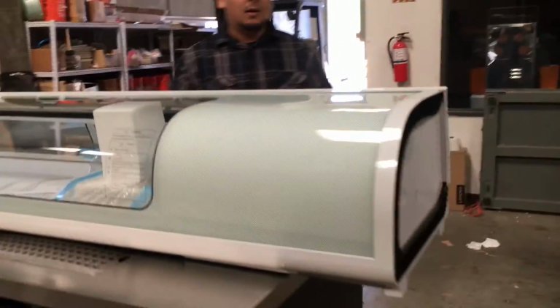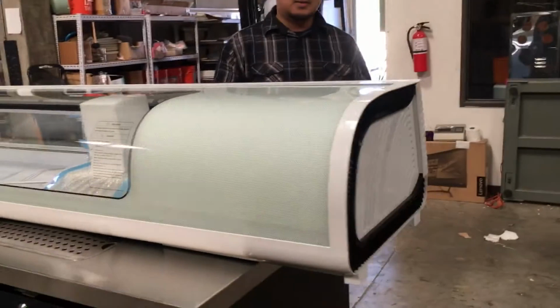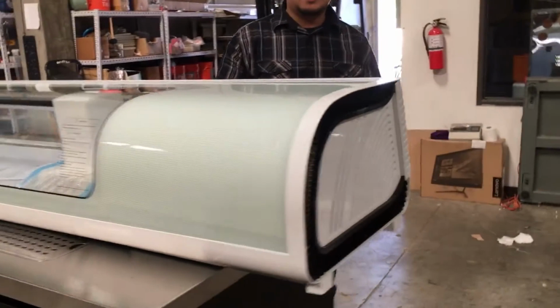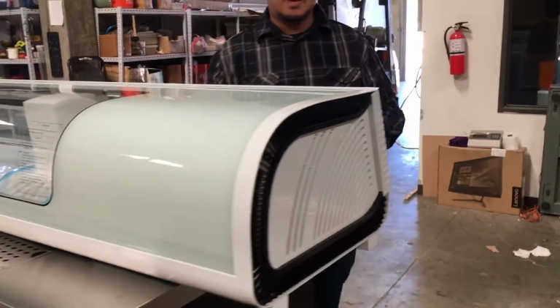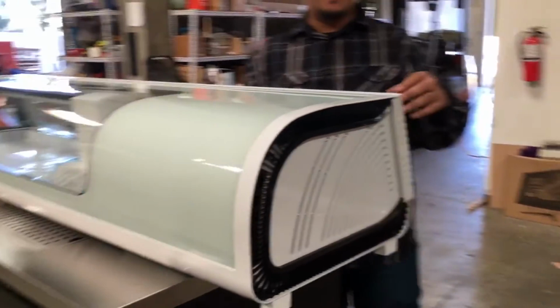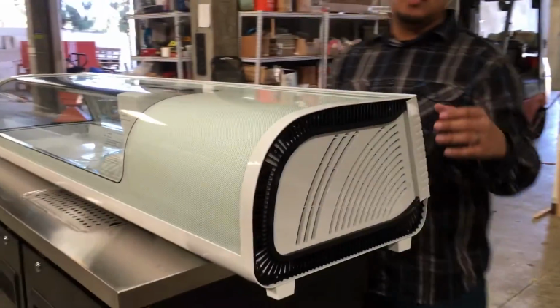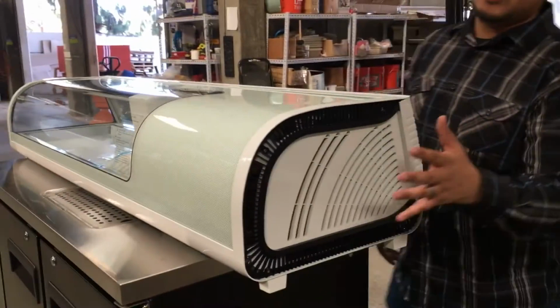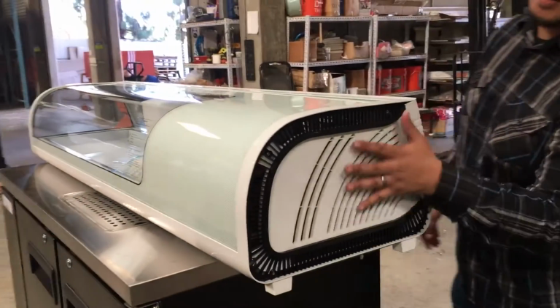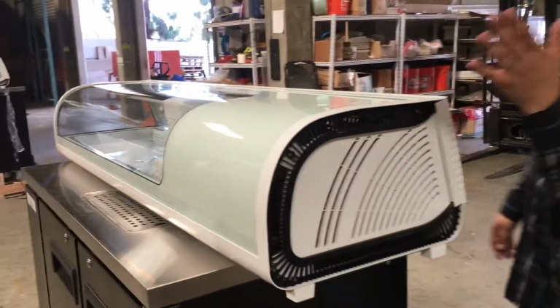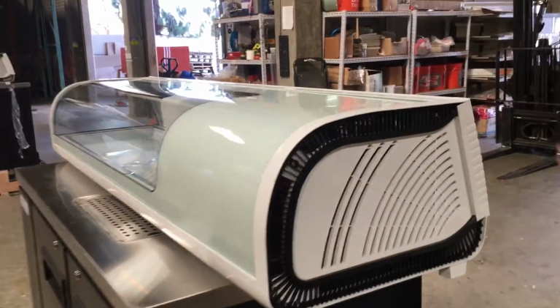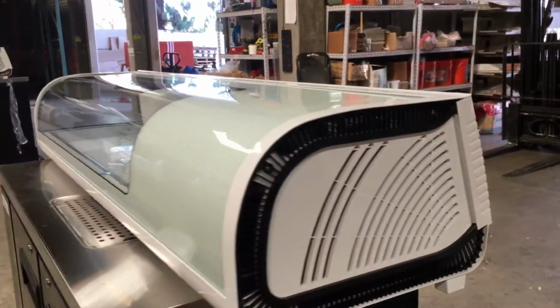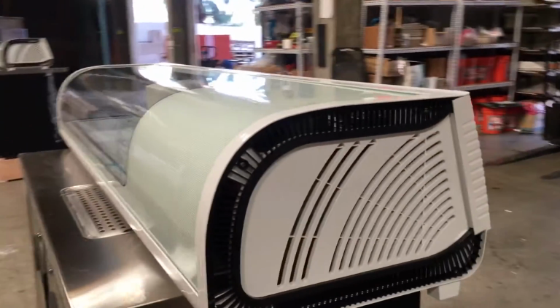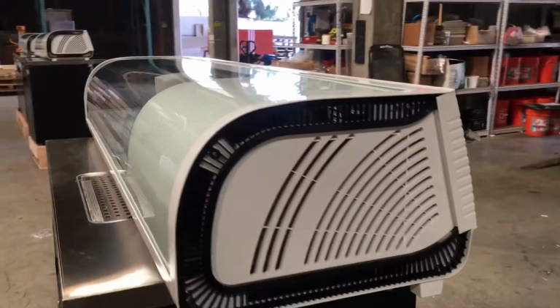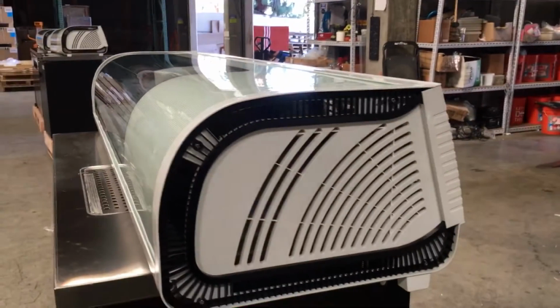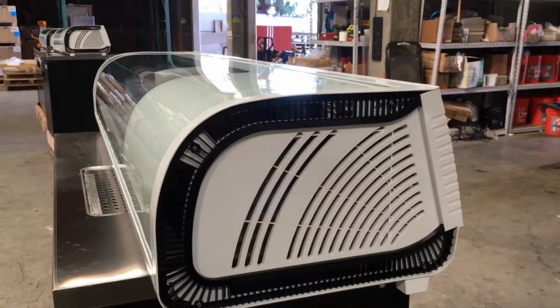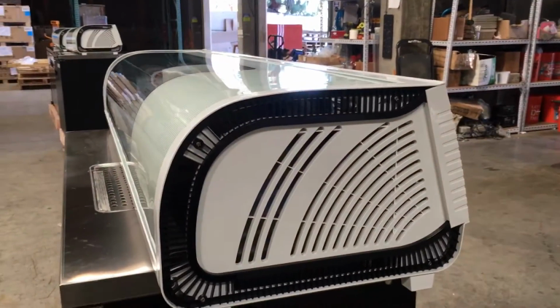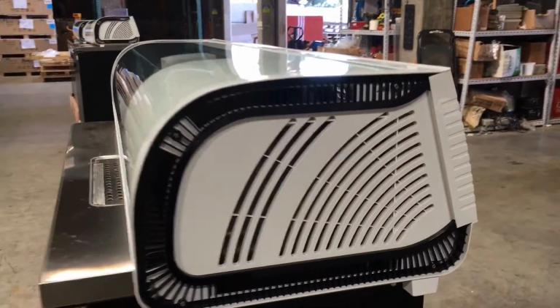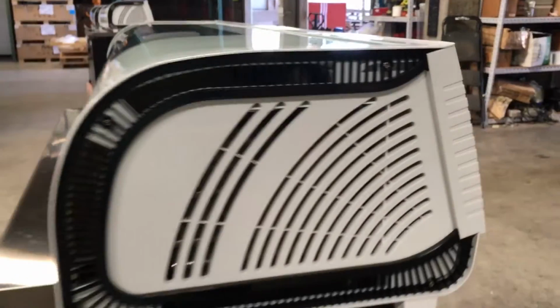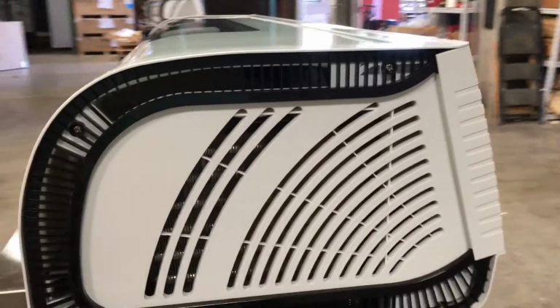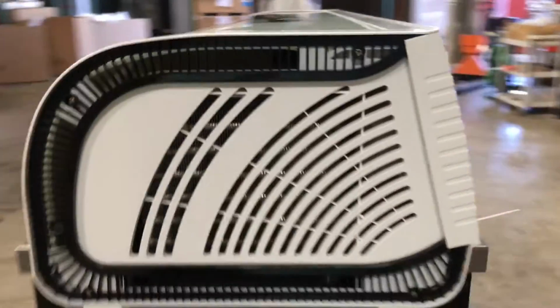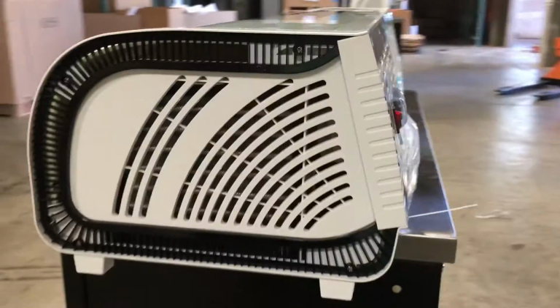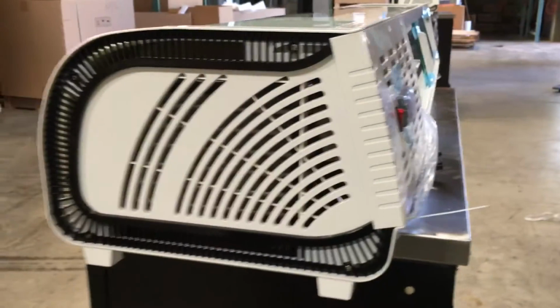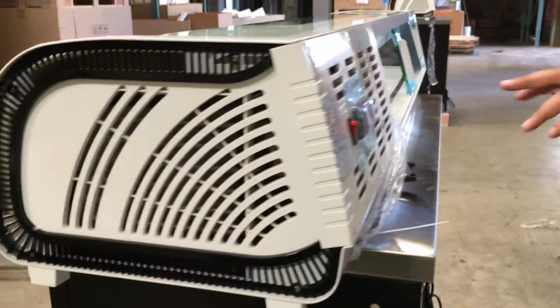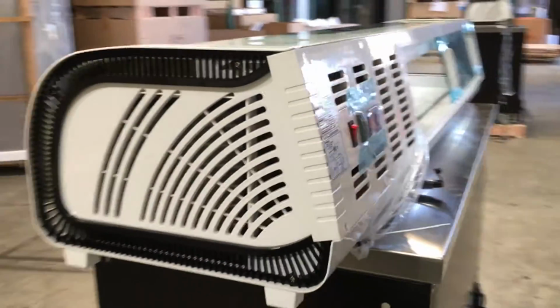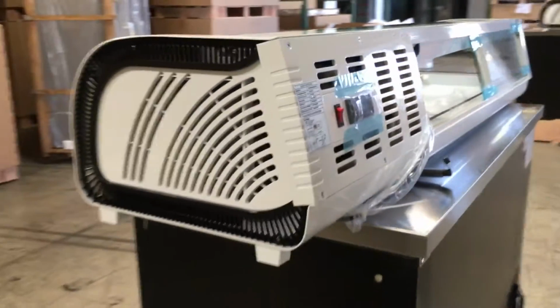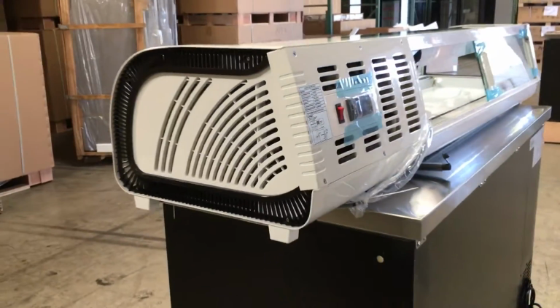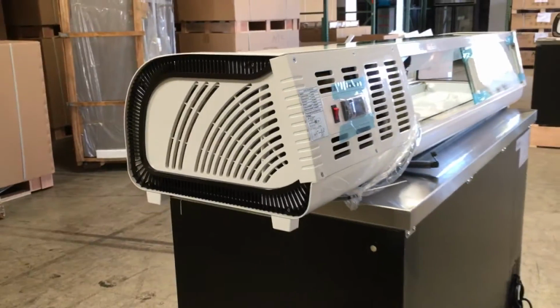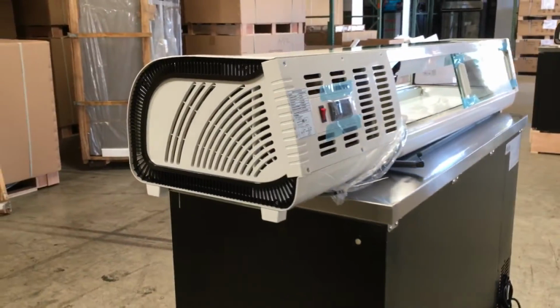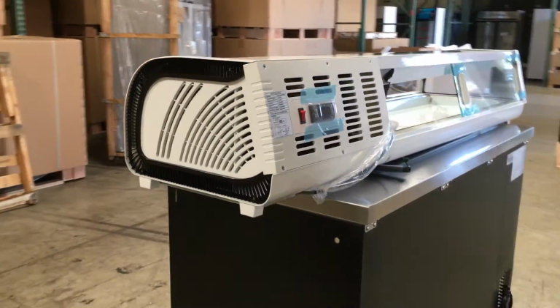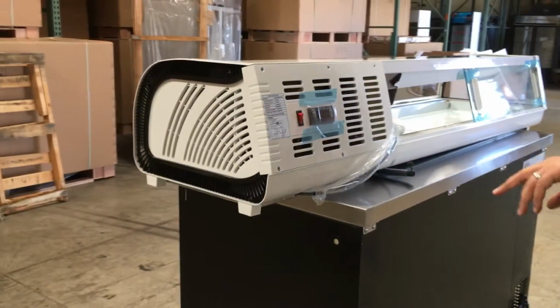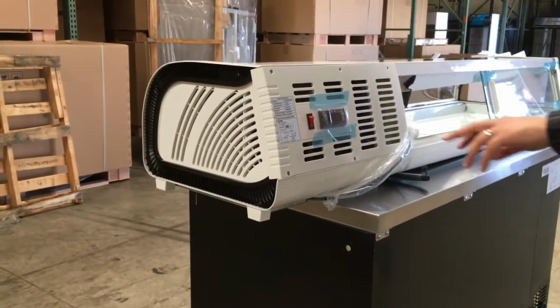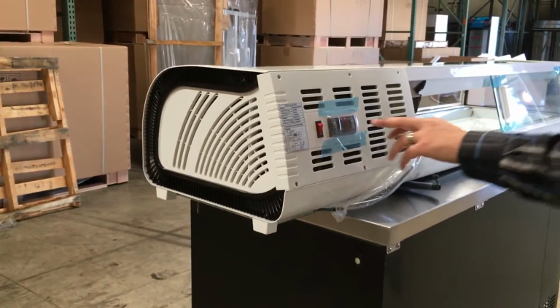As you can see here, it has the airflow through the side for the refrigerator and the heat to go out. If you see back here, it has the panel adjuster. This is for the temperature.